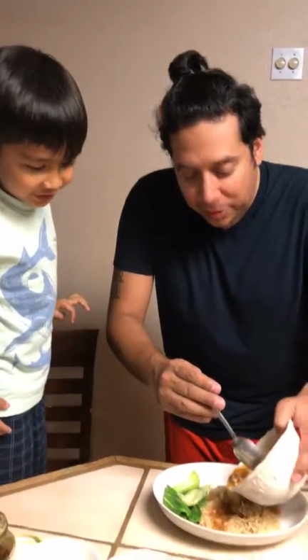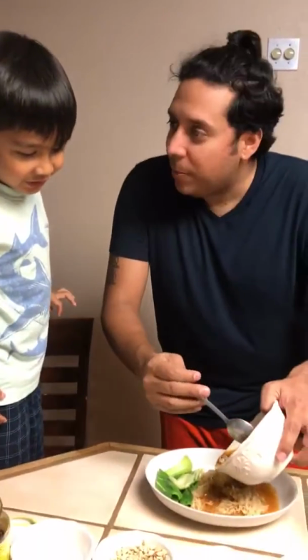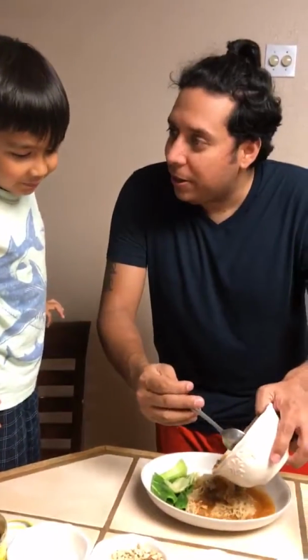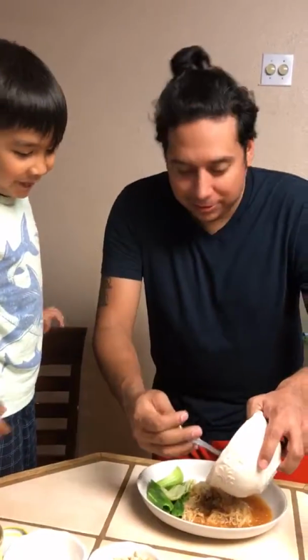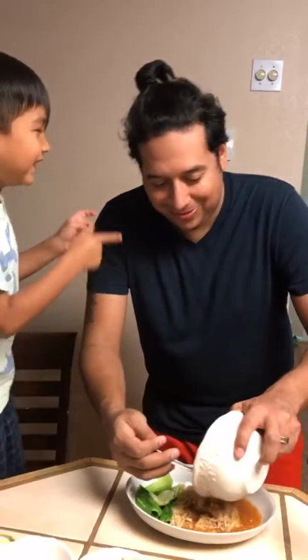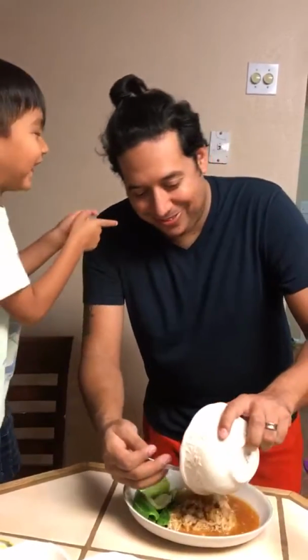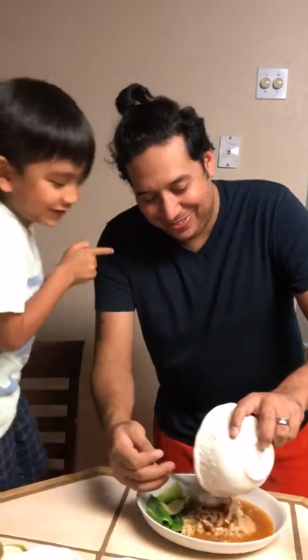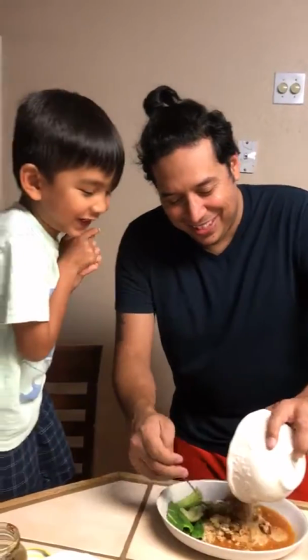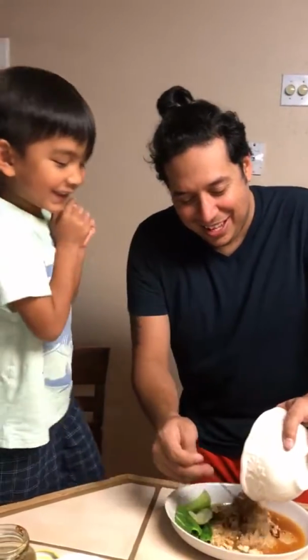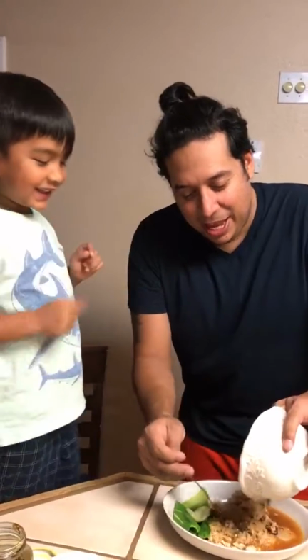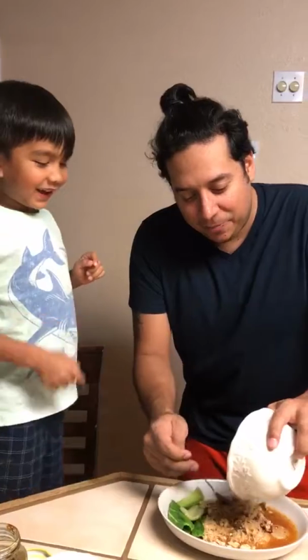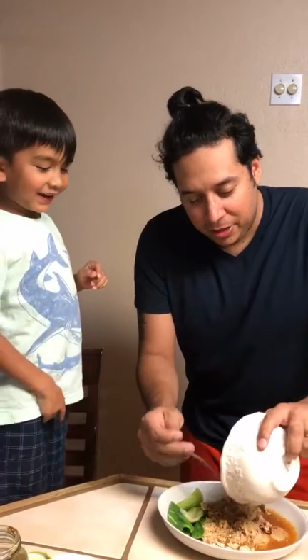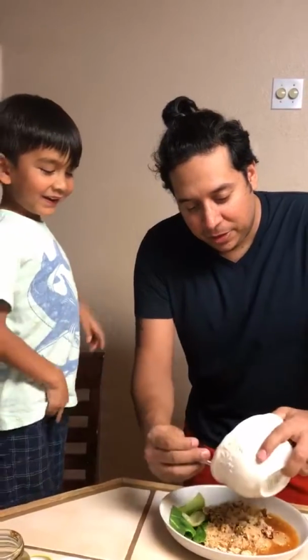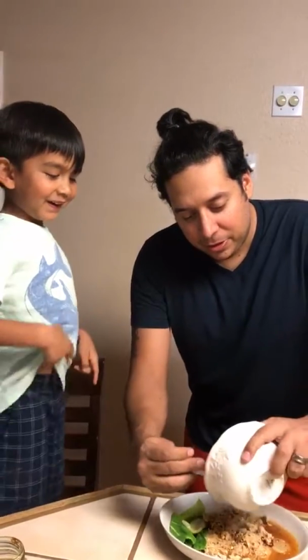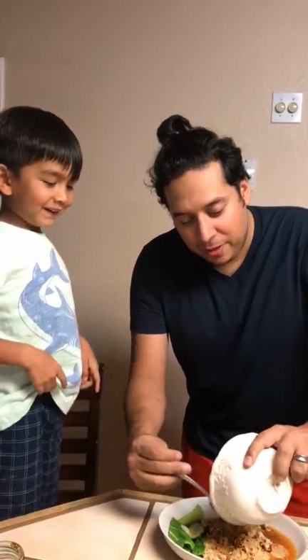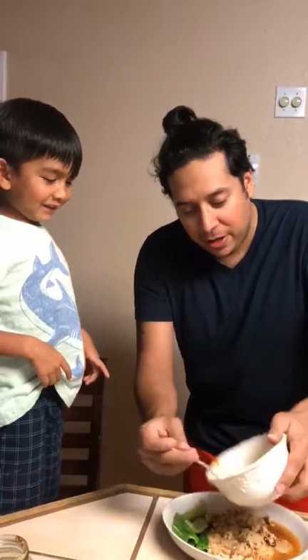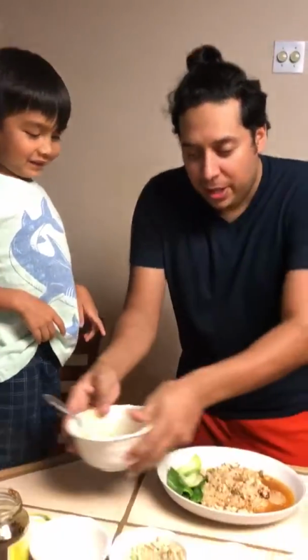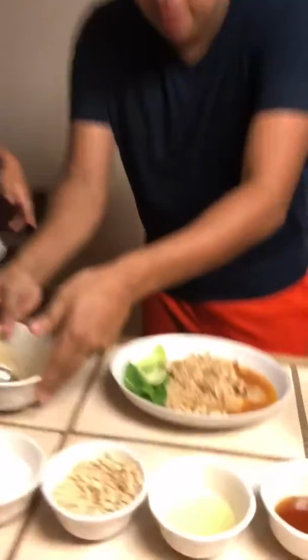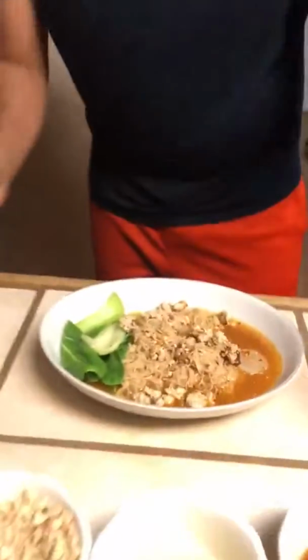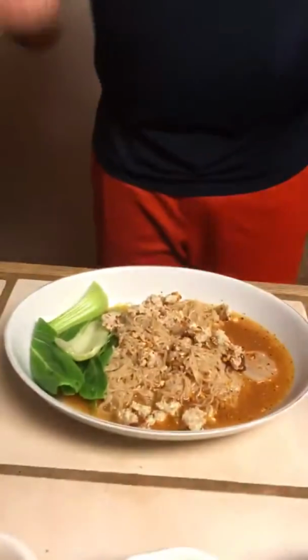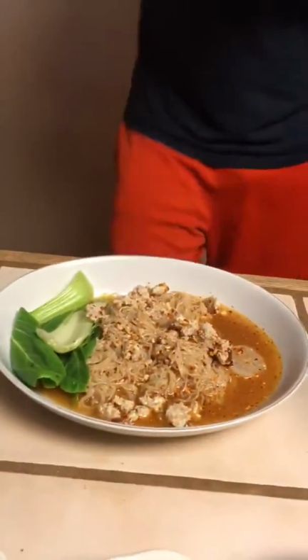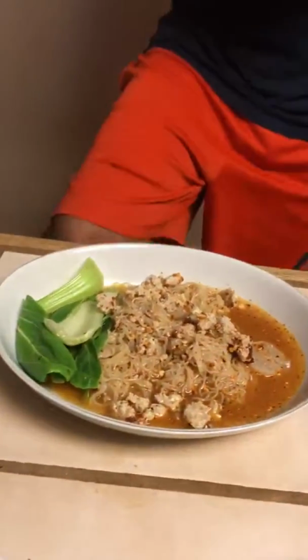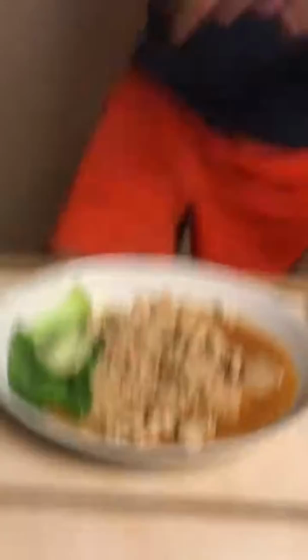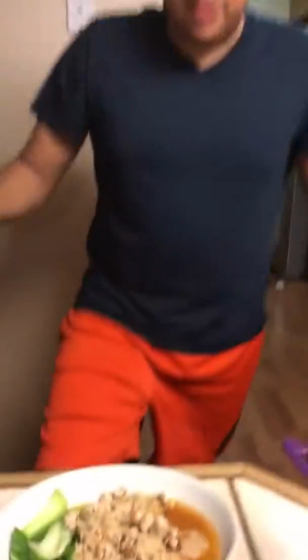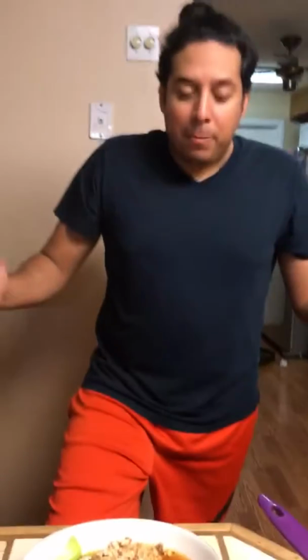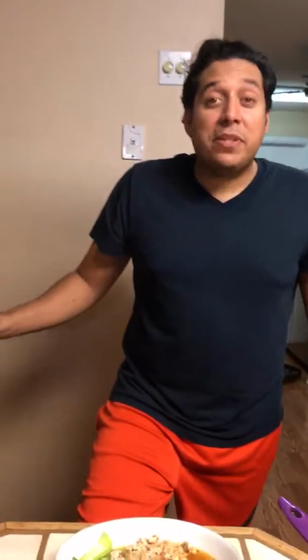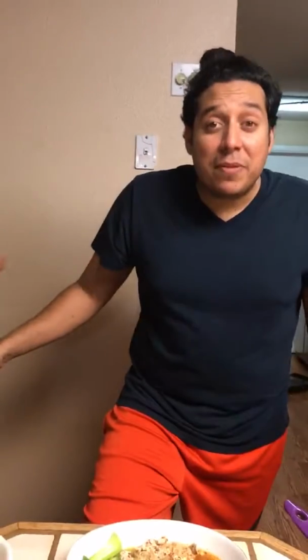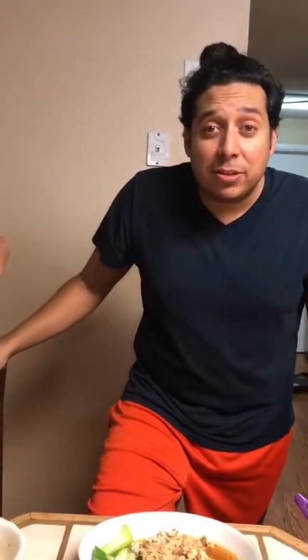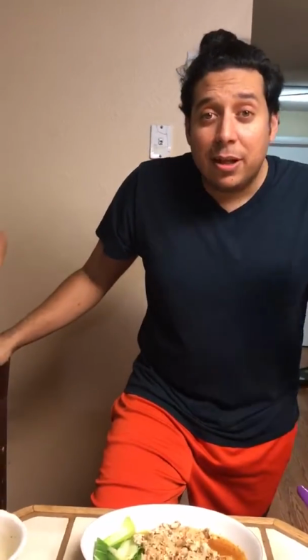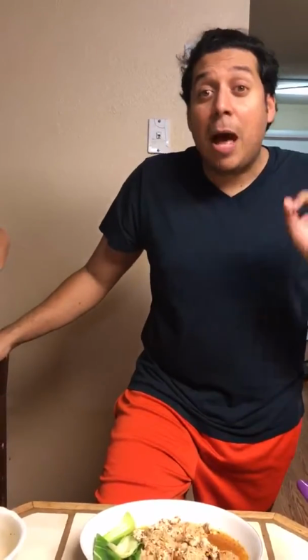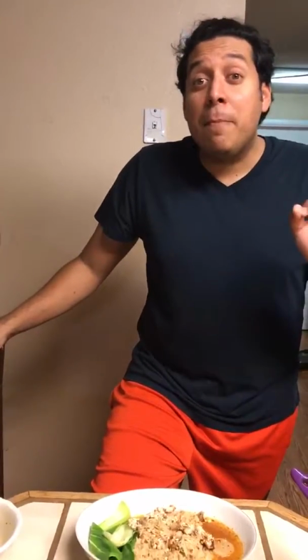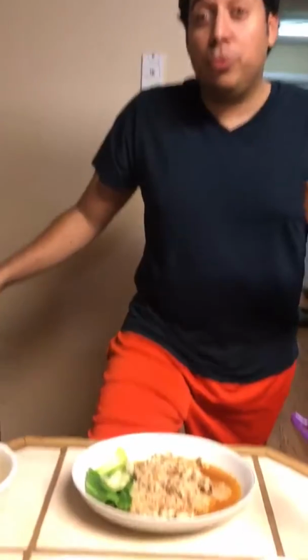Without any gluten or corn, this is now served — my wife's favorite dish: tom yum noodles.